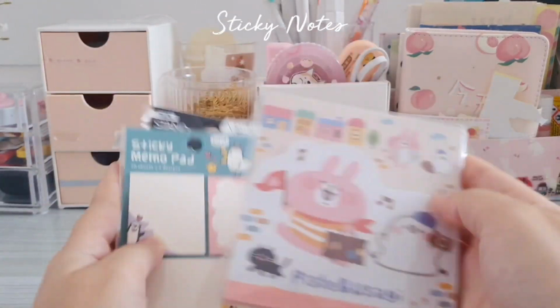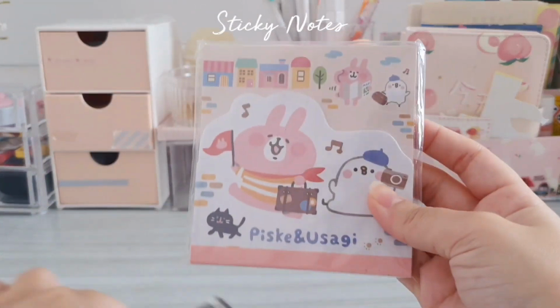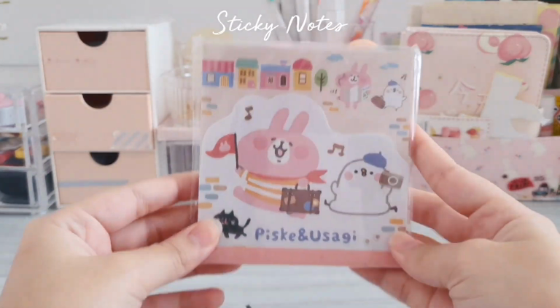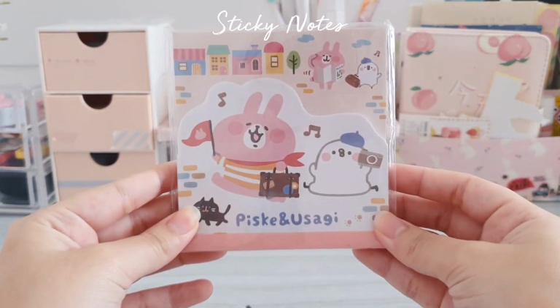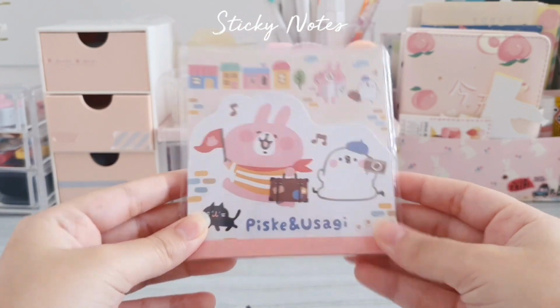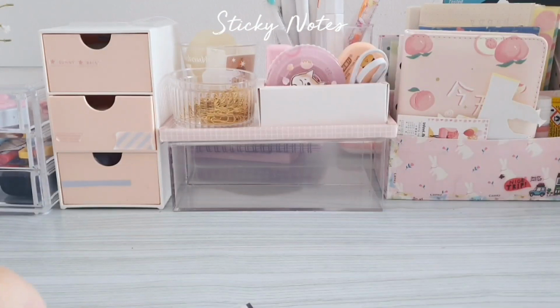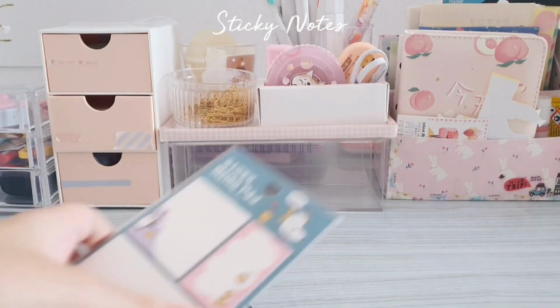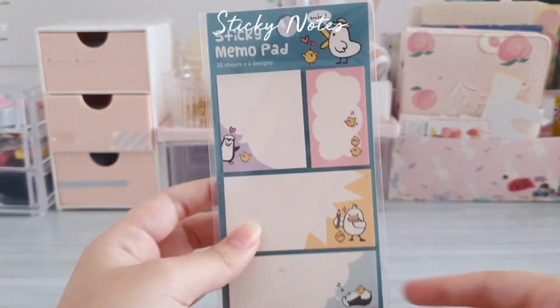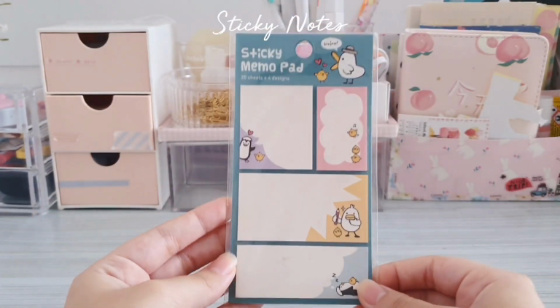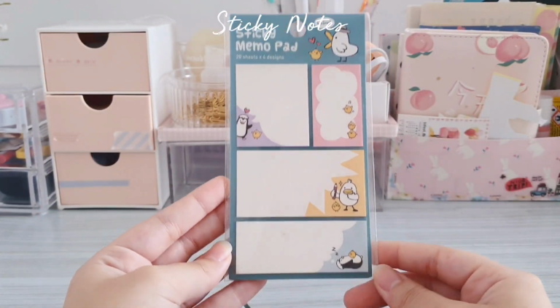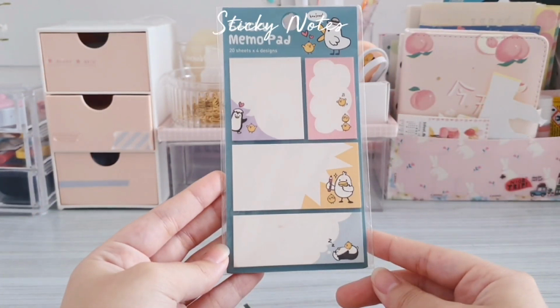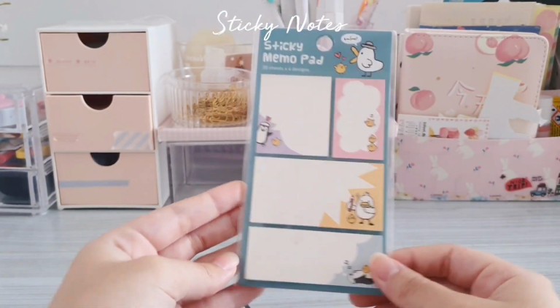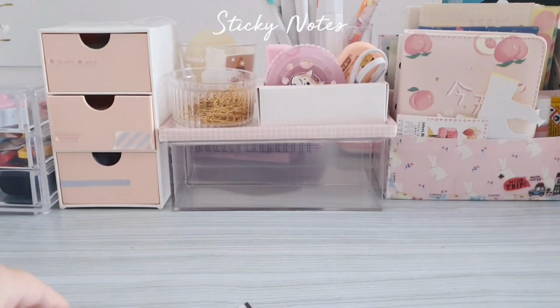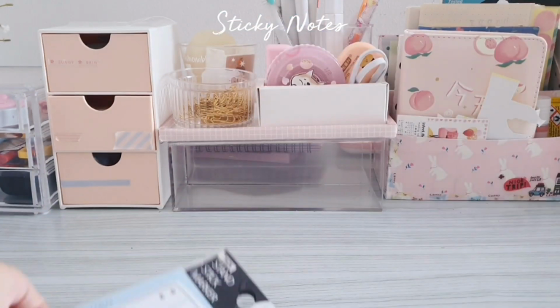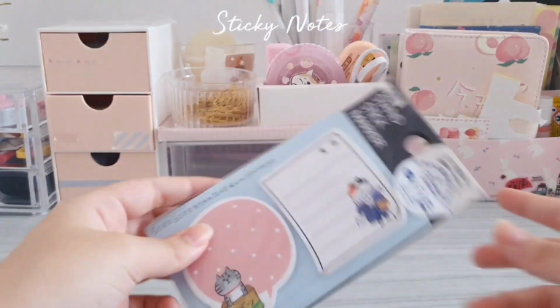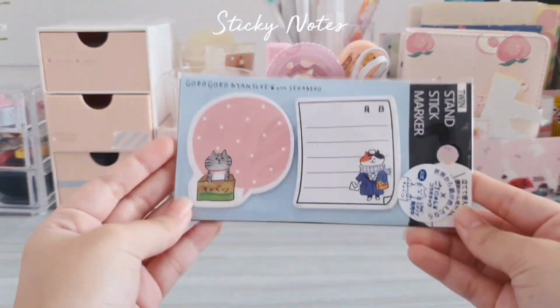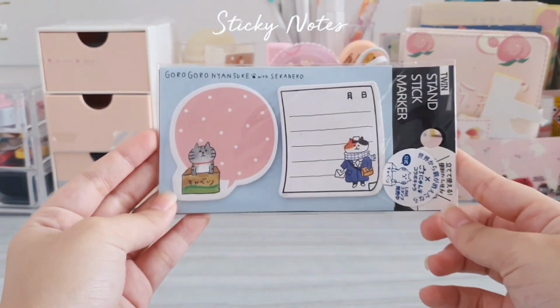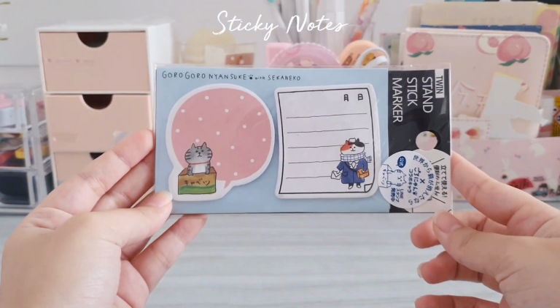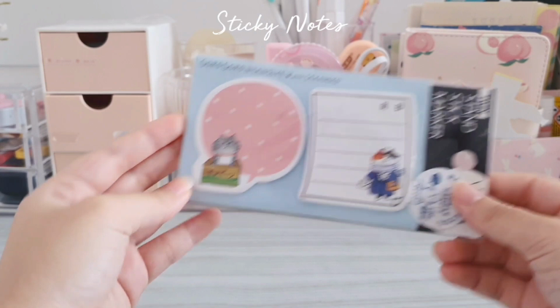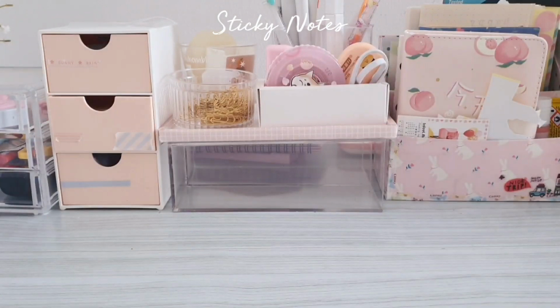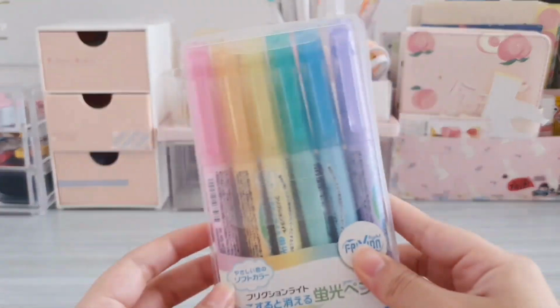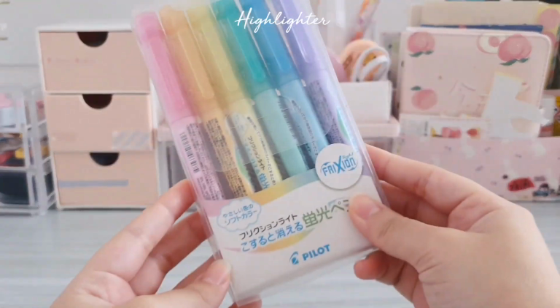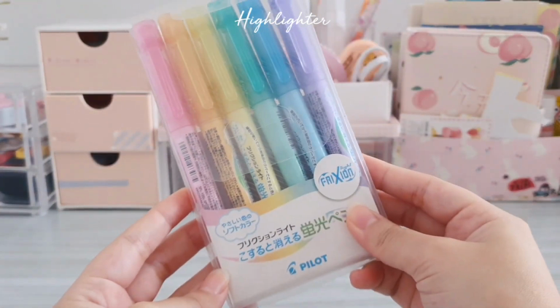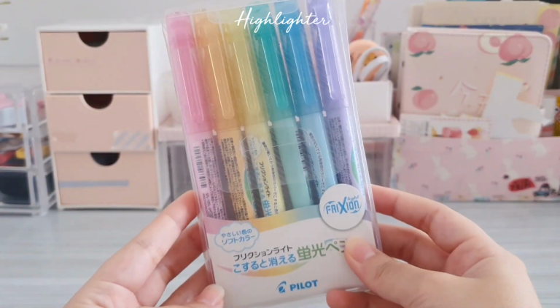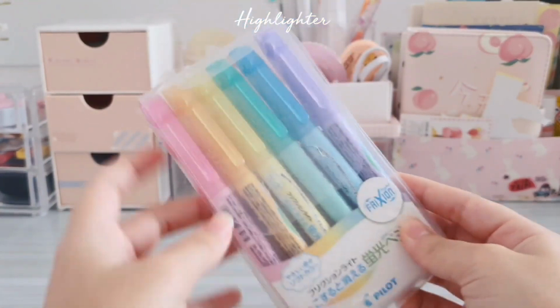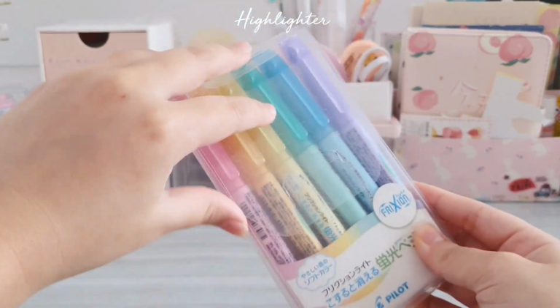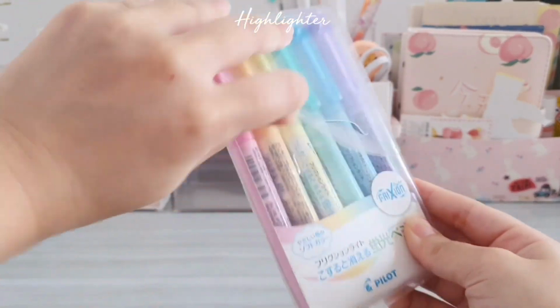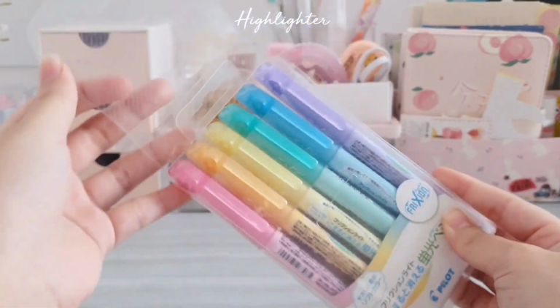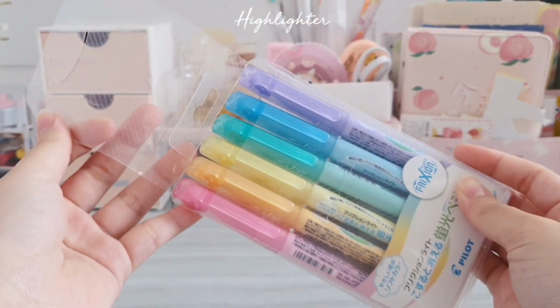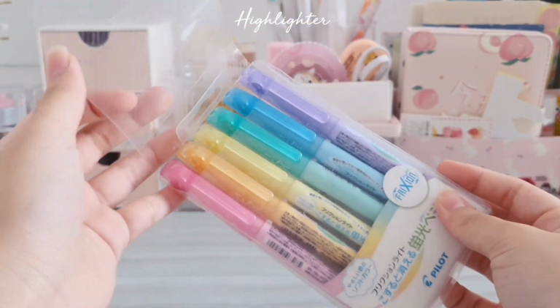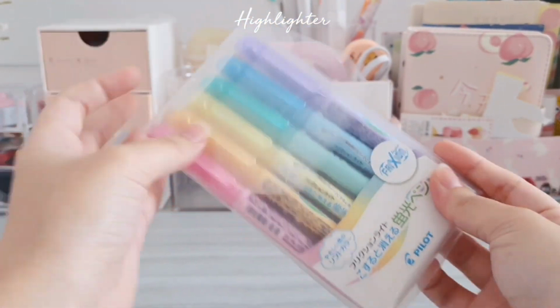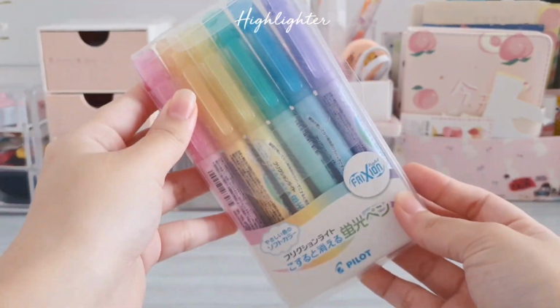I also got some animal sticky notes and I think all of them look very cute. One of them is actually a memo pad but the others are sticky notes. Moving on, I also bought this six-color pastel friction highlighter set.